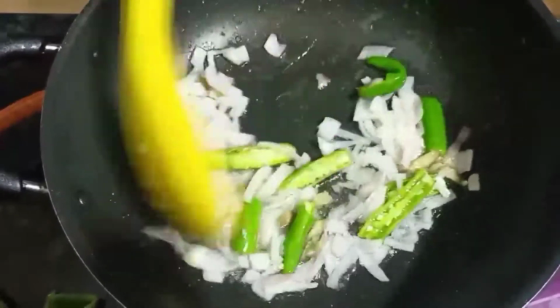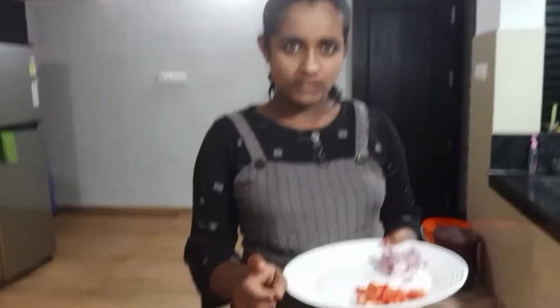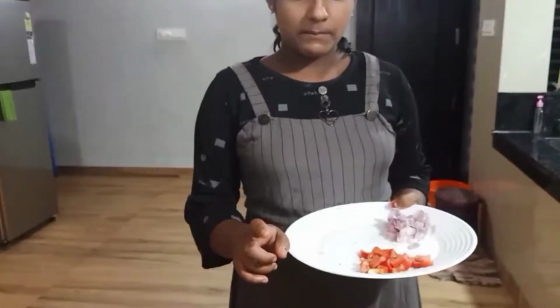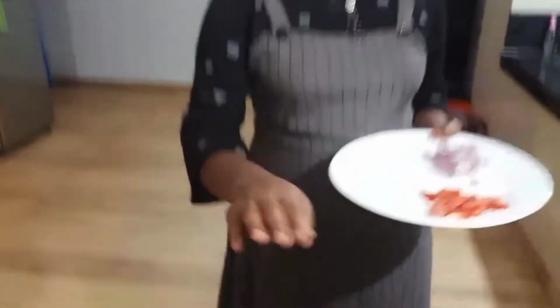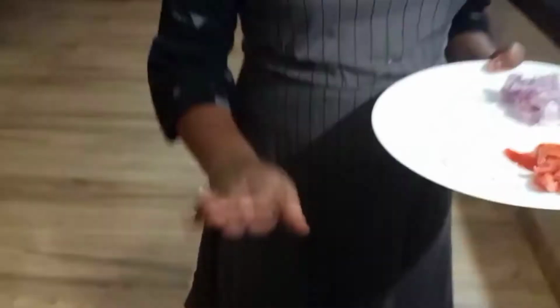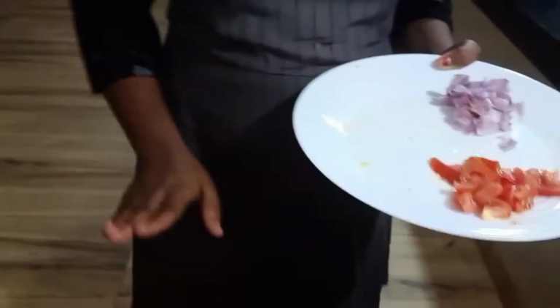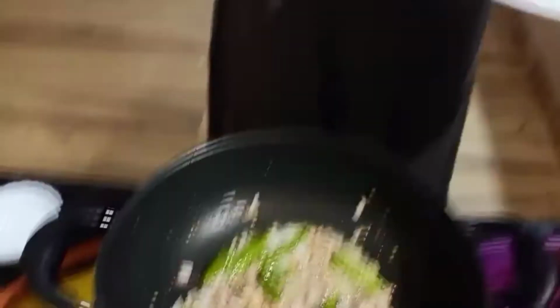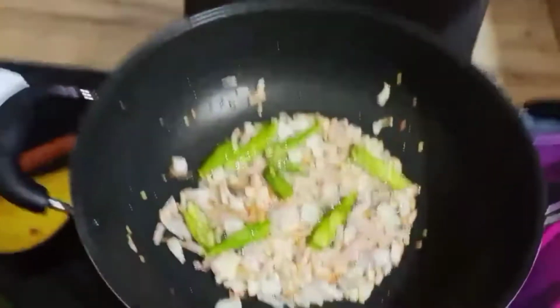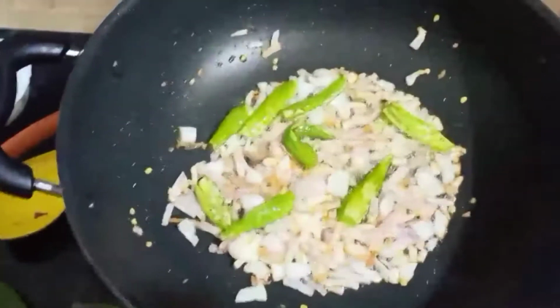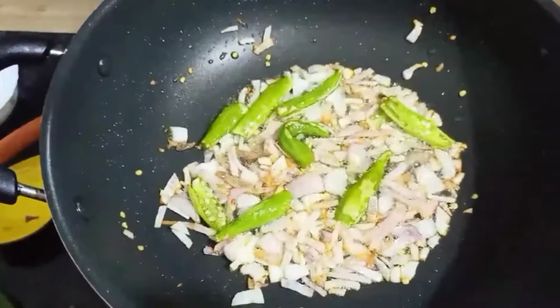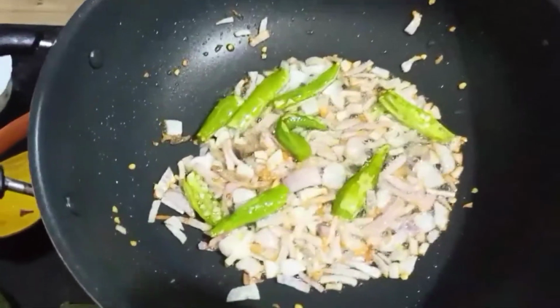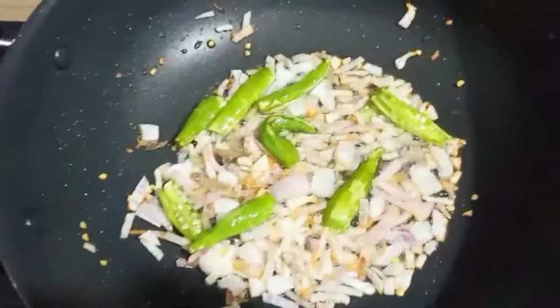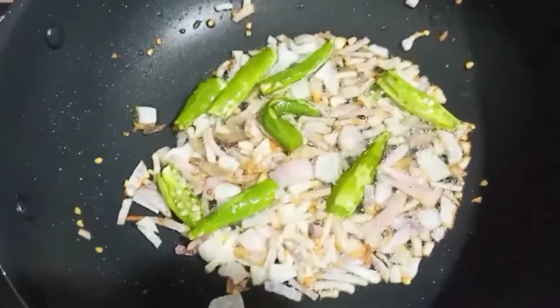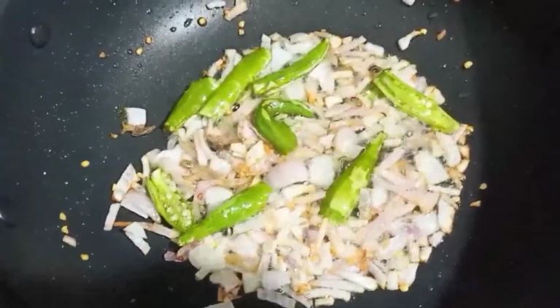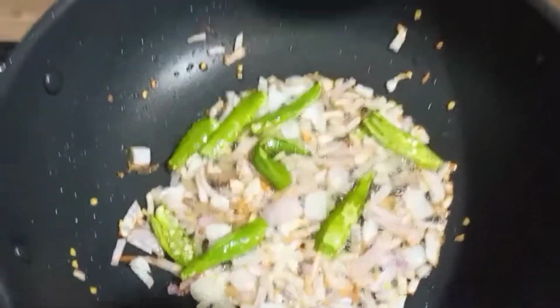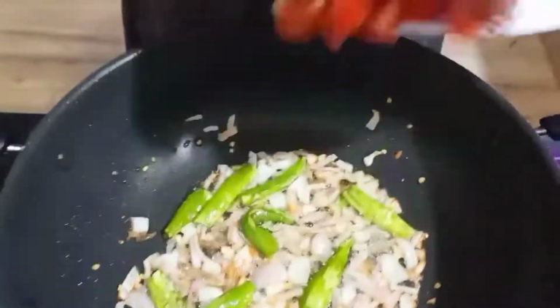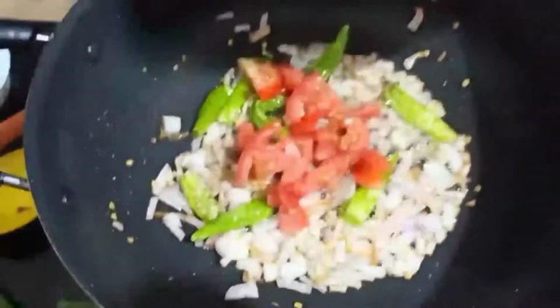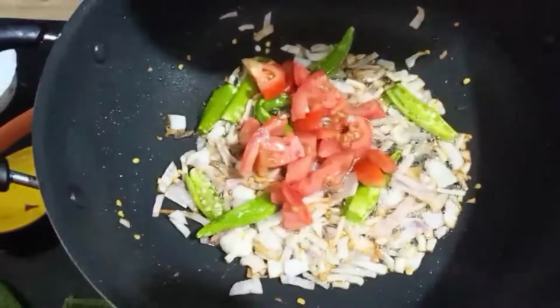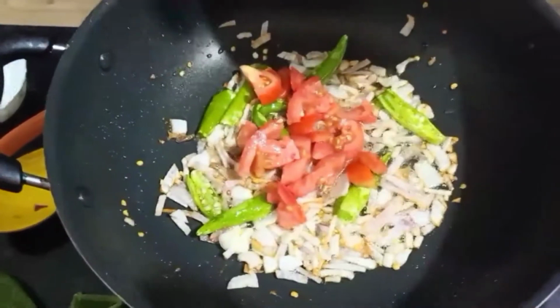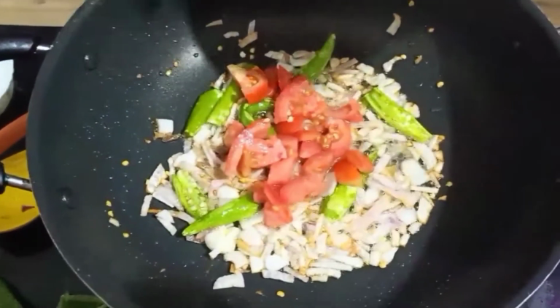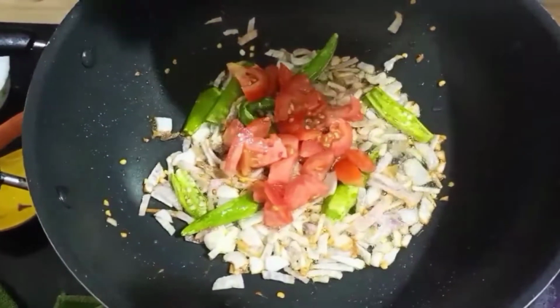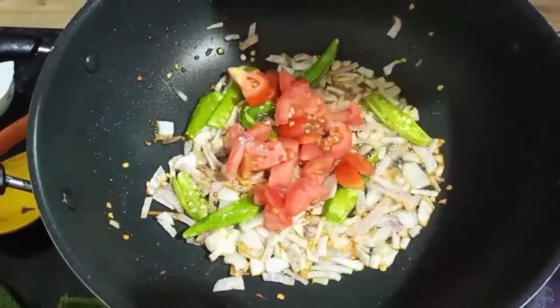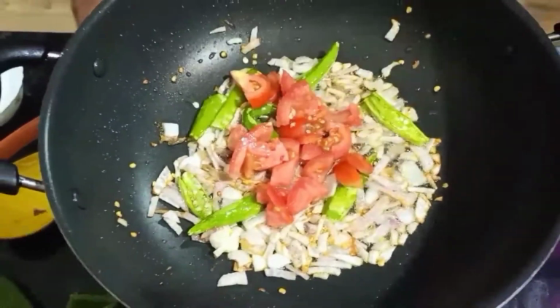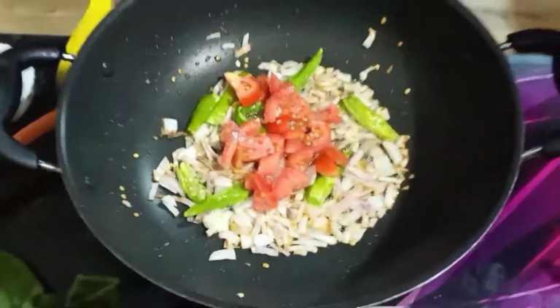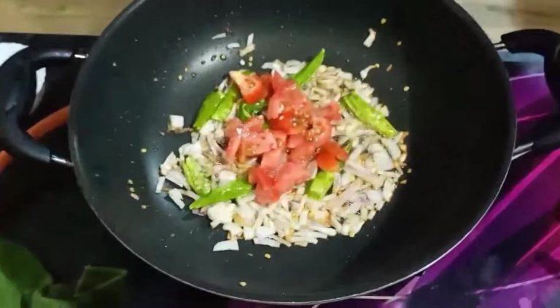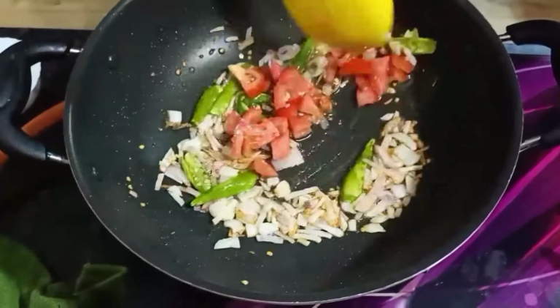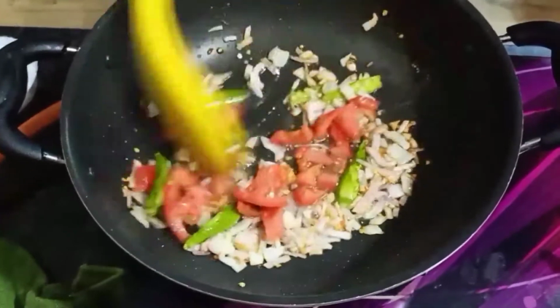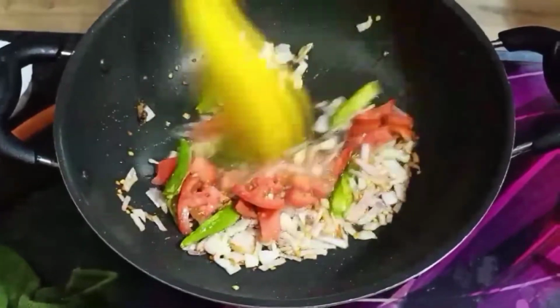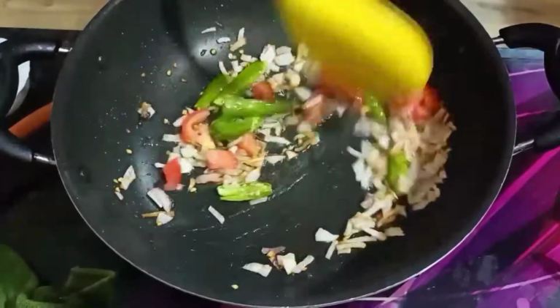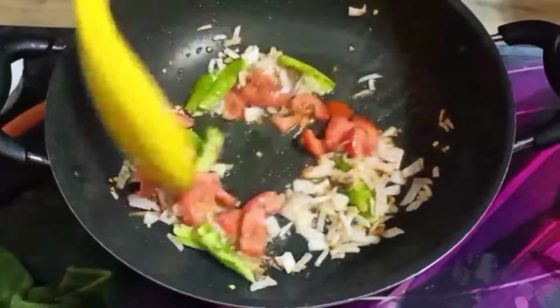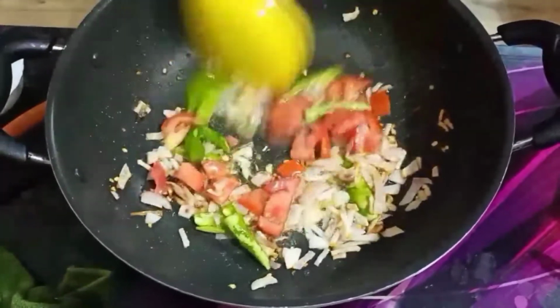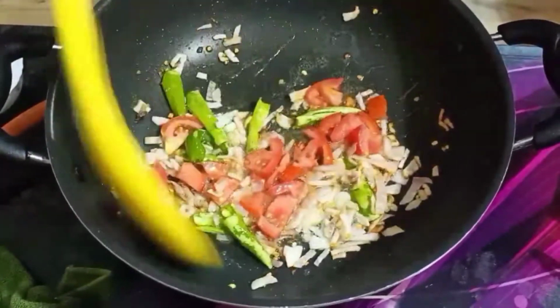After the pan, cook the pan and cook it. Then cook the pan and cook it. Then cook the pan and cook the pan.